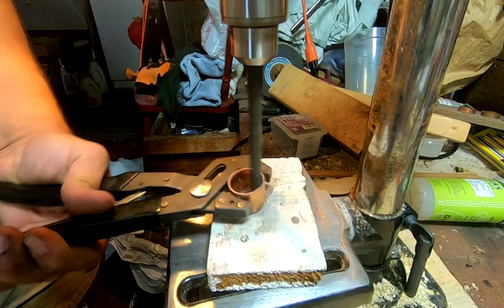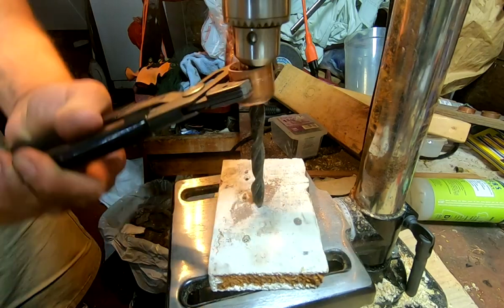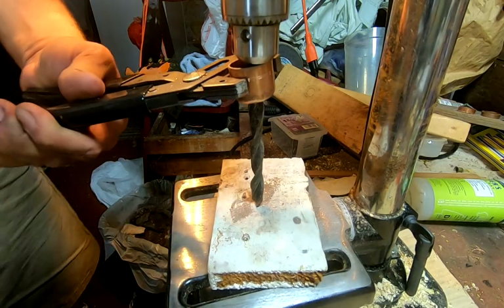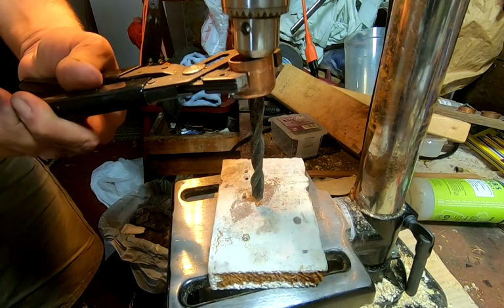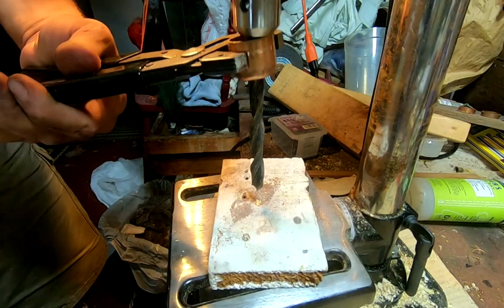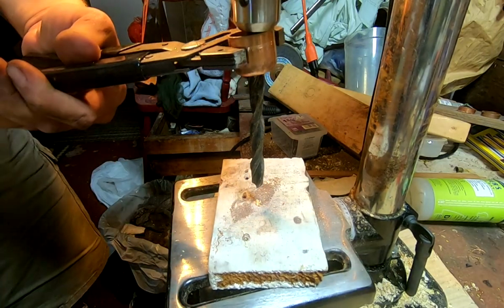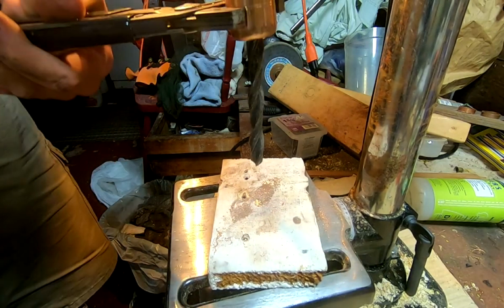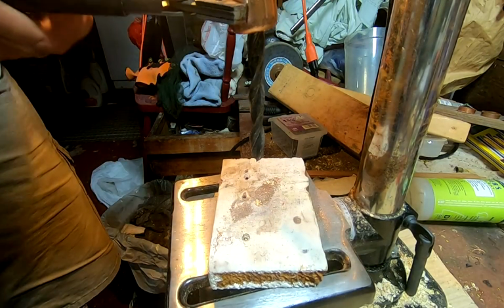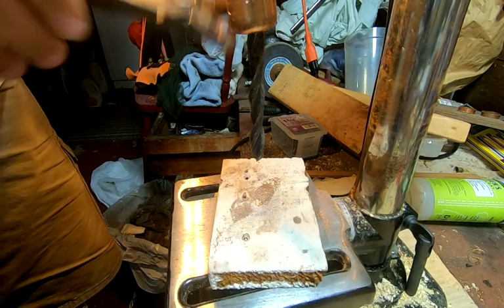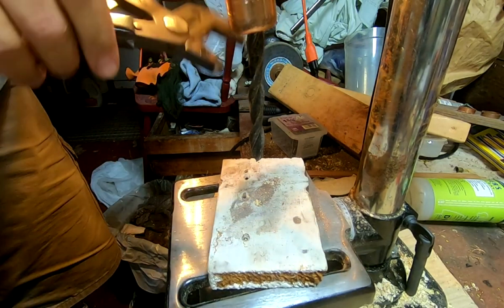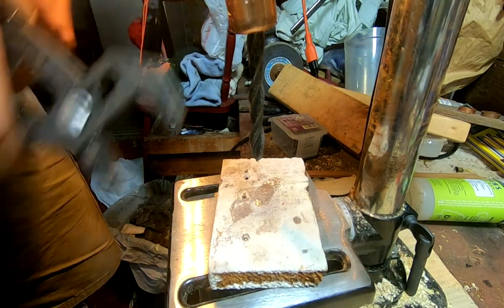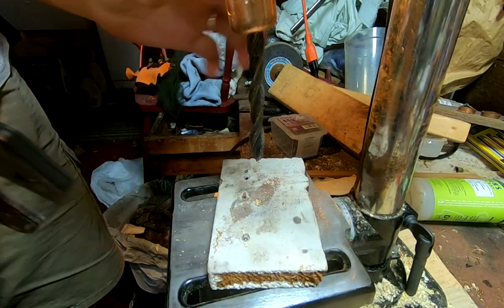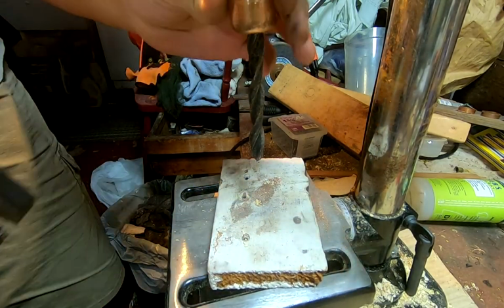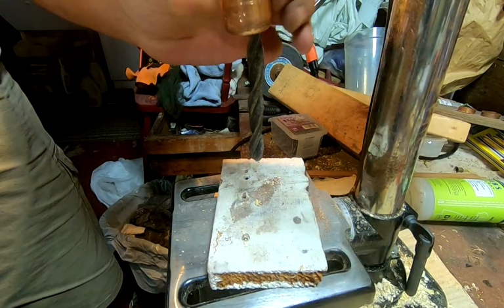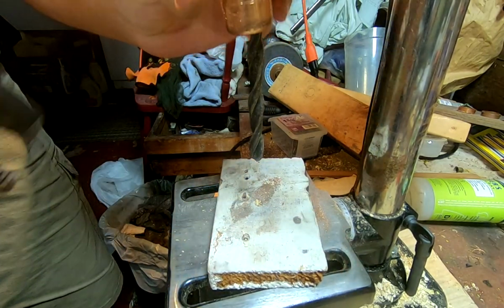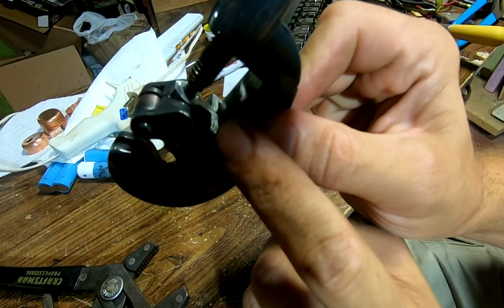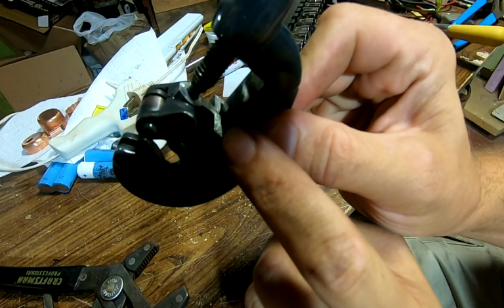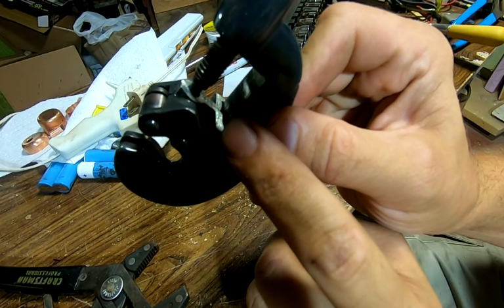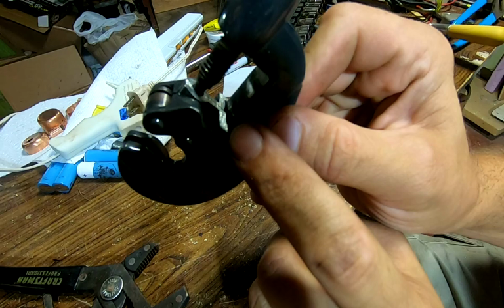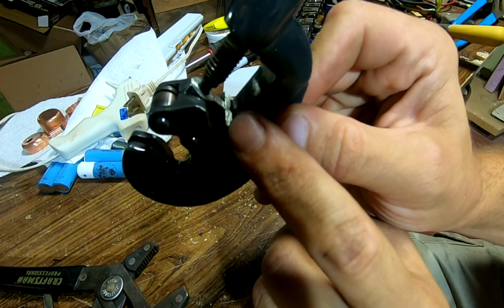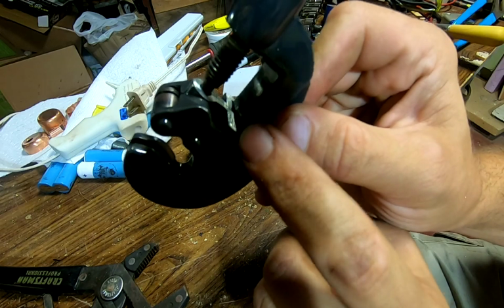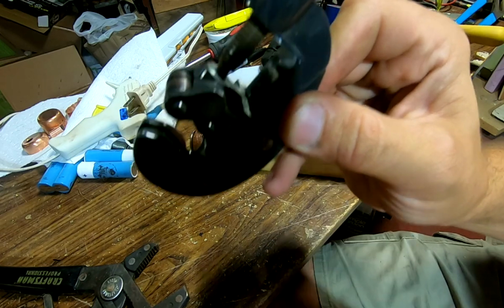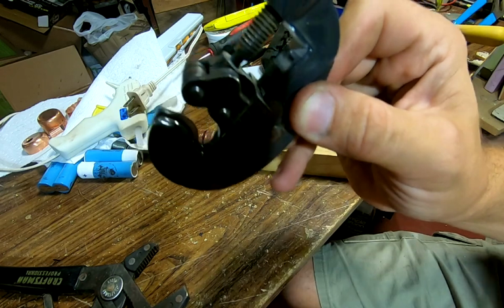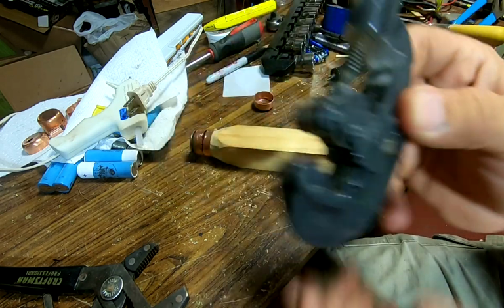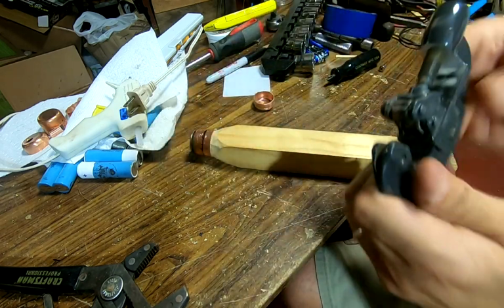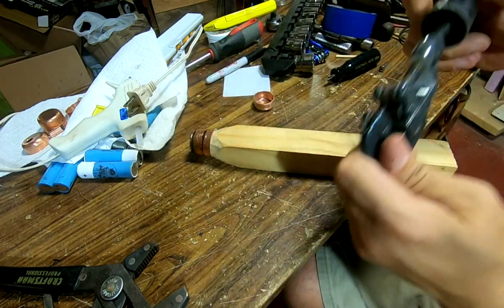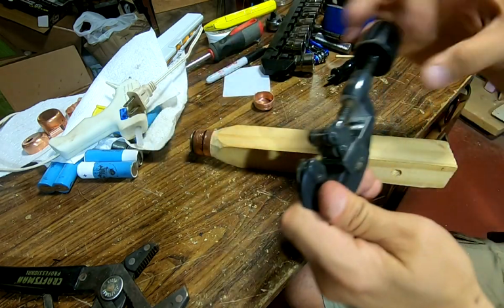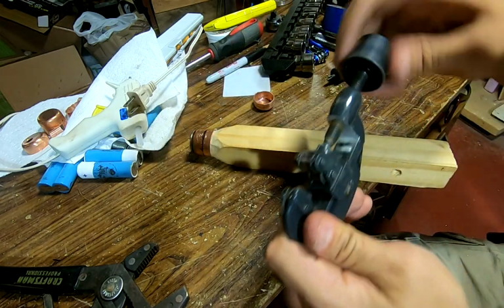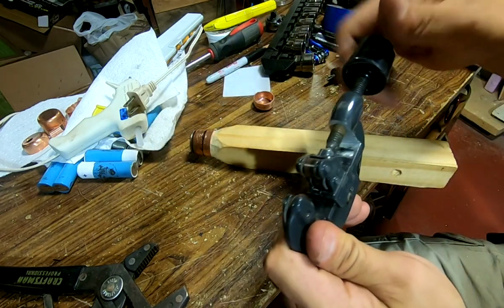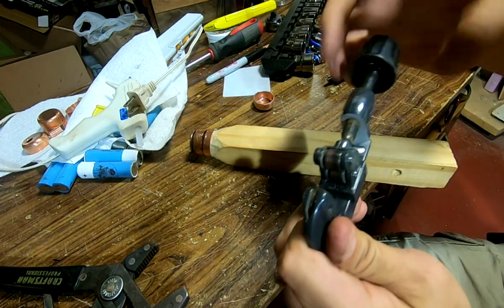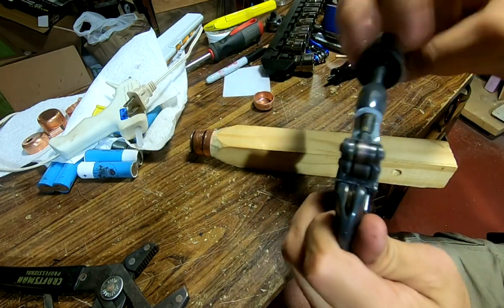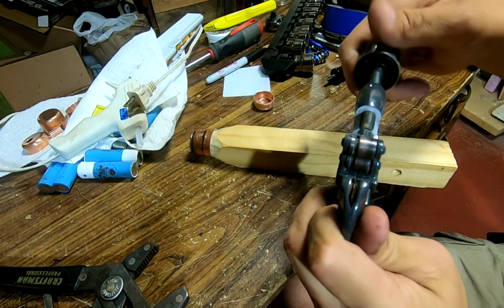And then this happened — yeah, that's not going to help us get a tight fit. My tubing cutter was just a little too small for this job, so I modified it a little to make it fit.